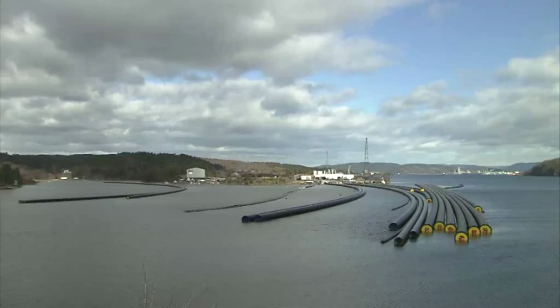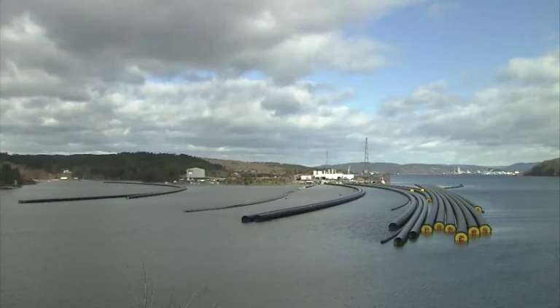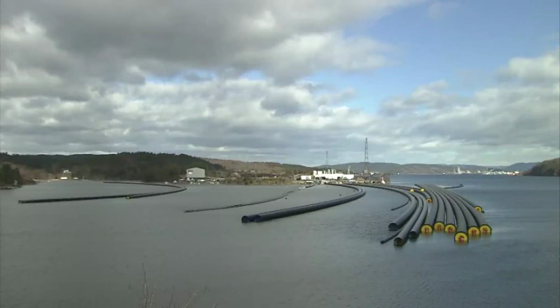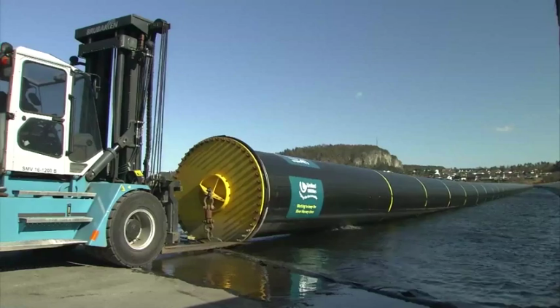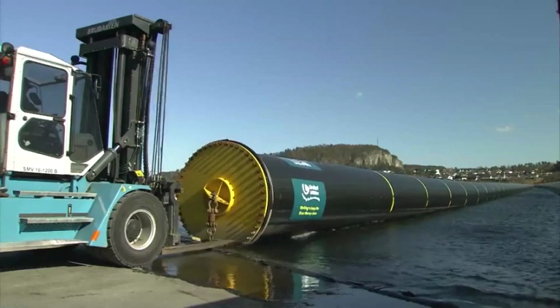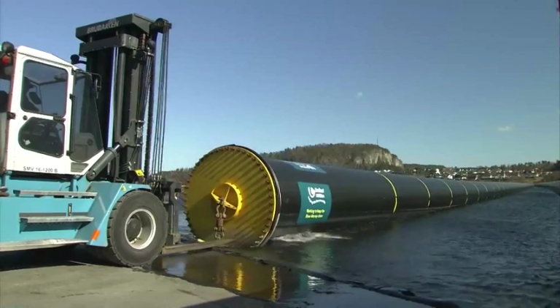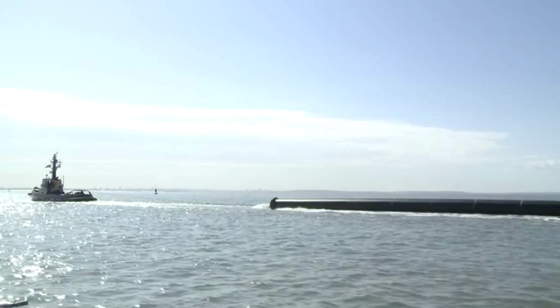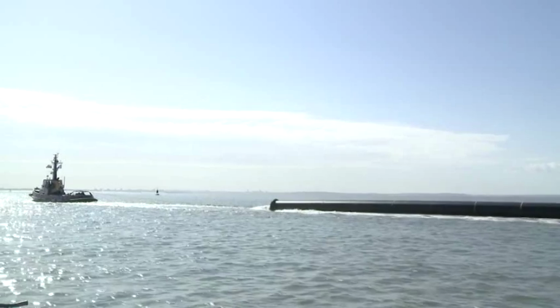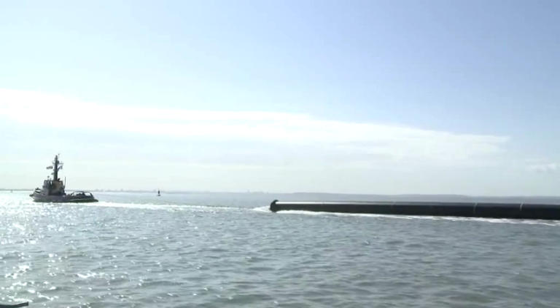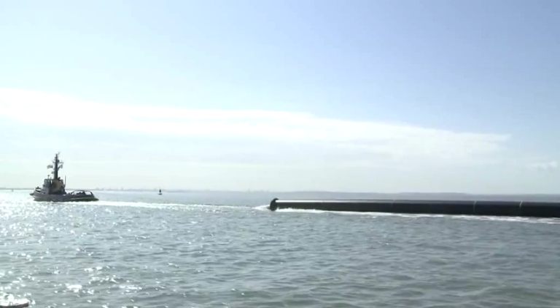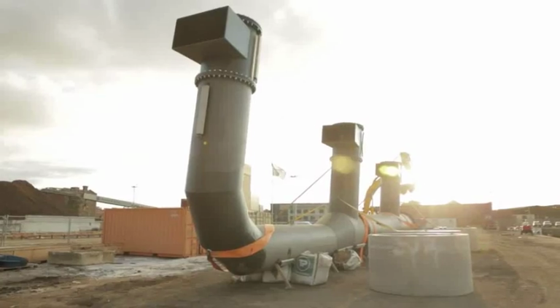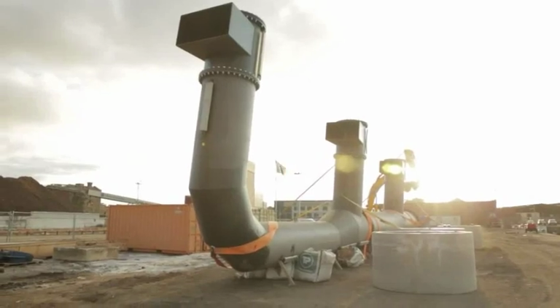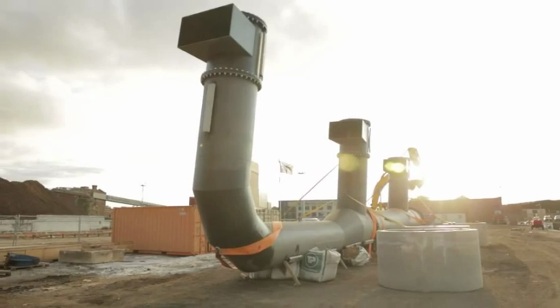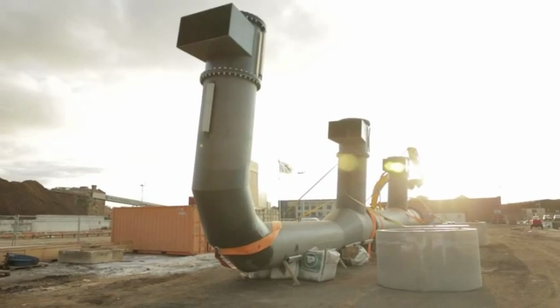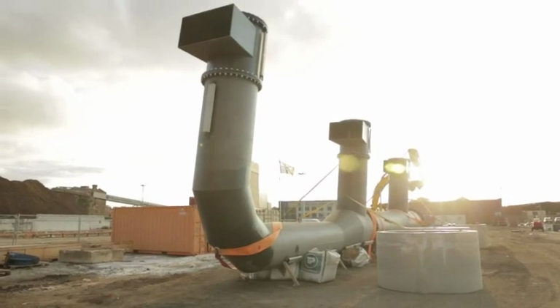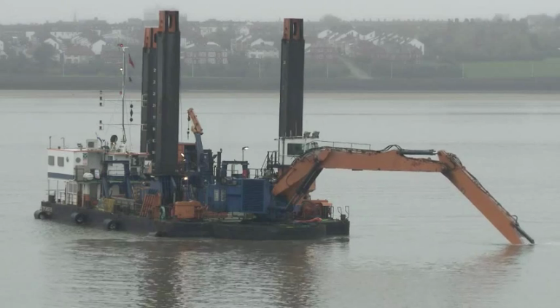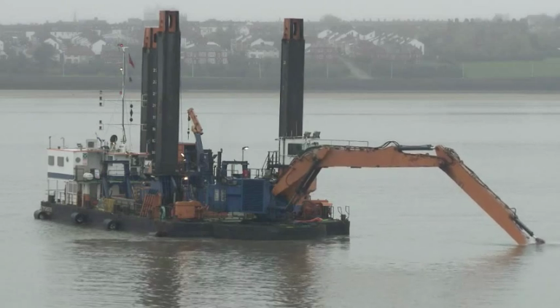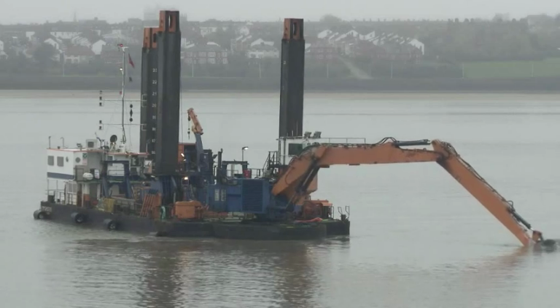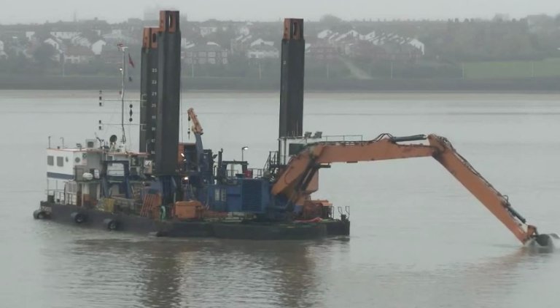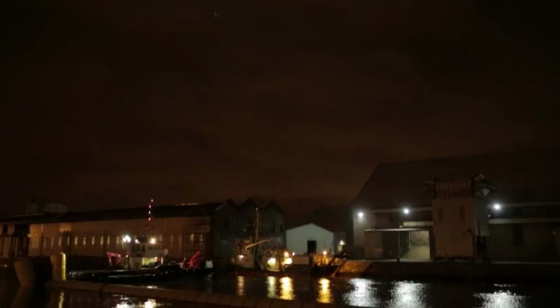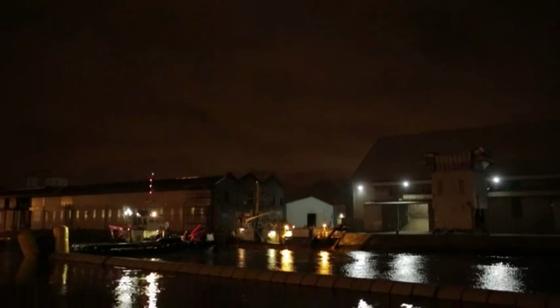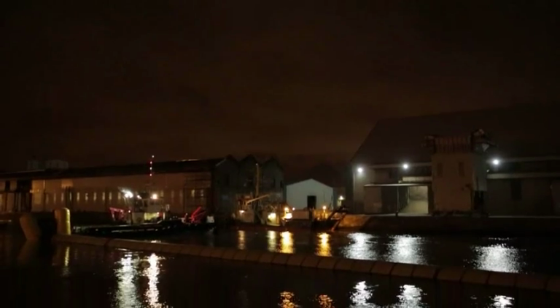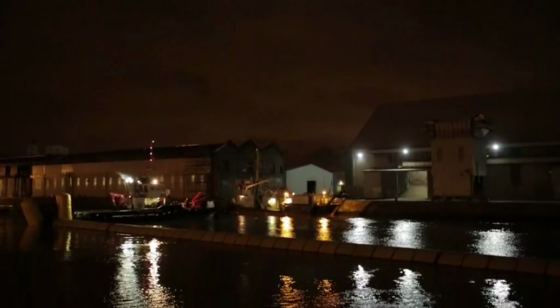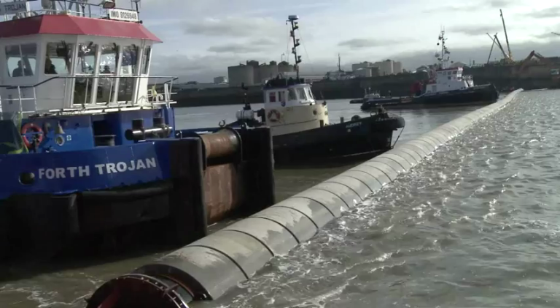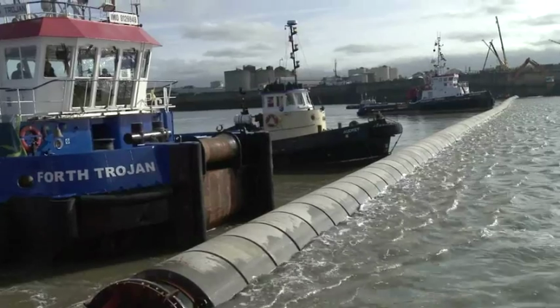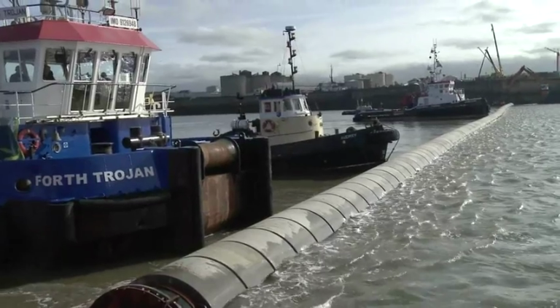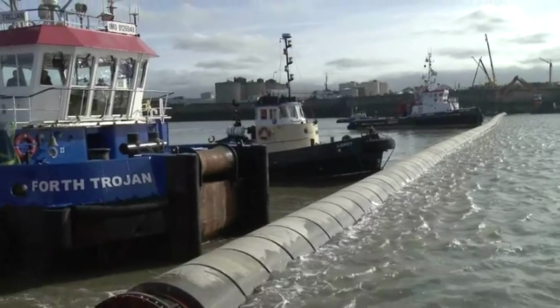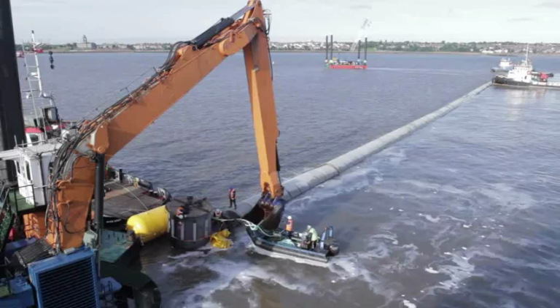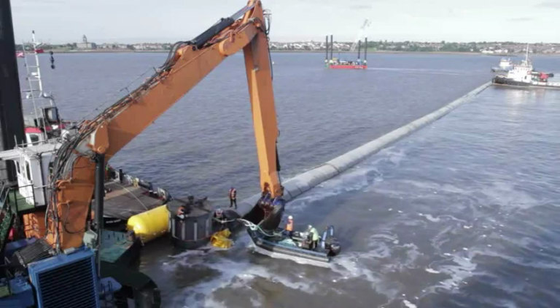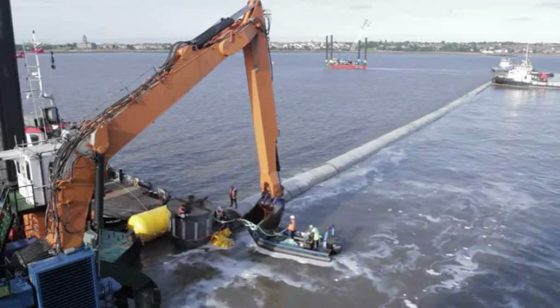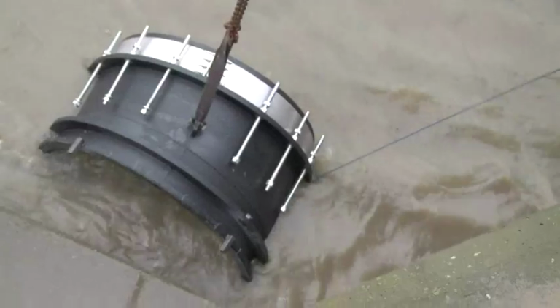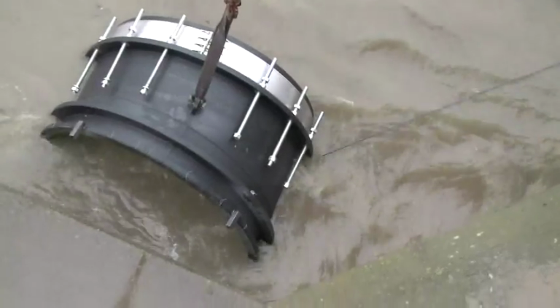The outfall pipe was built in Norway. It was then shipped to Liverpool, where it was prepared, whilst a trench was dug in which to lay the pipe. In August 2013, the pipe was dropped onto the seabed and connected to the plant.